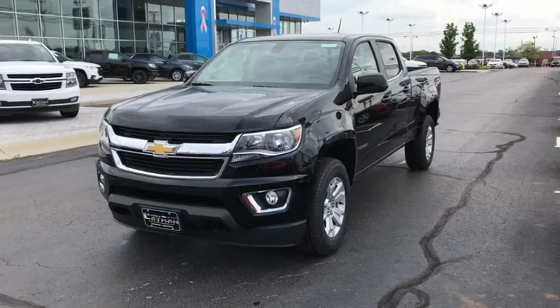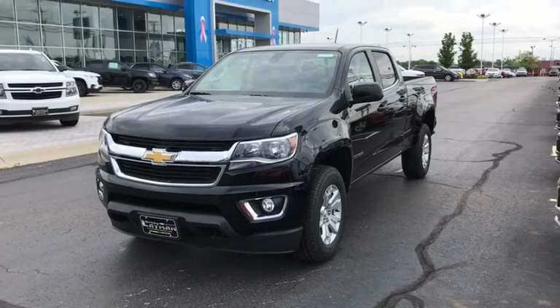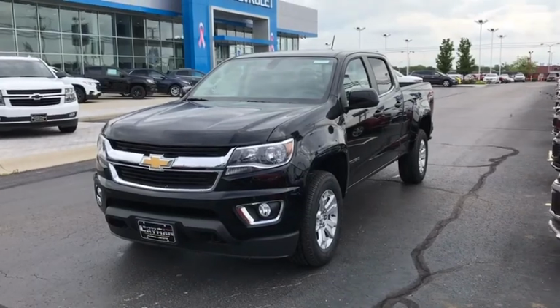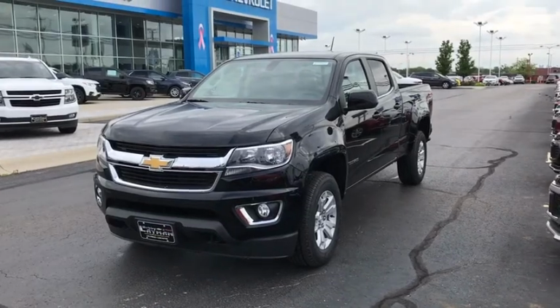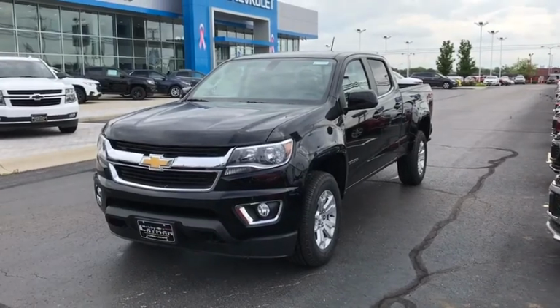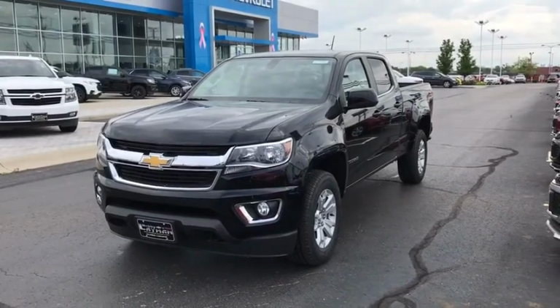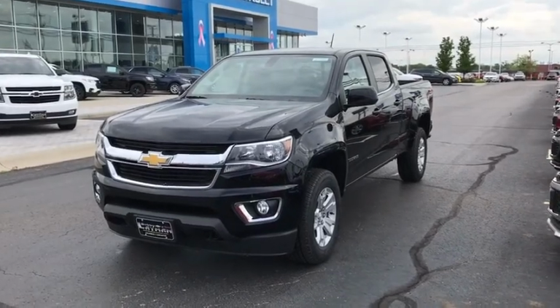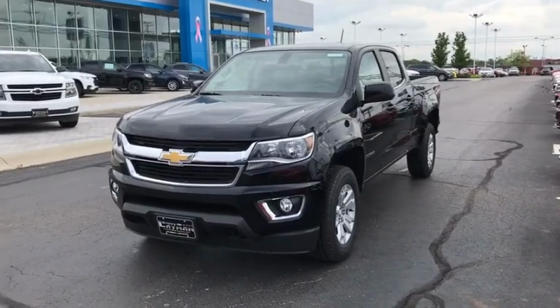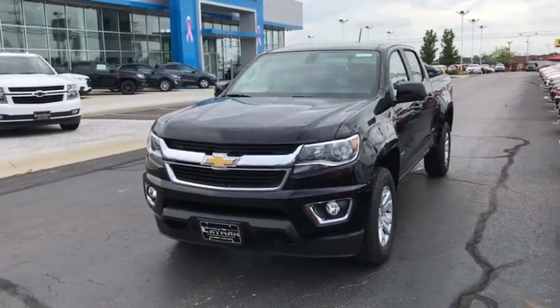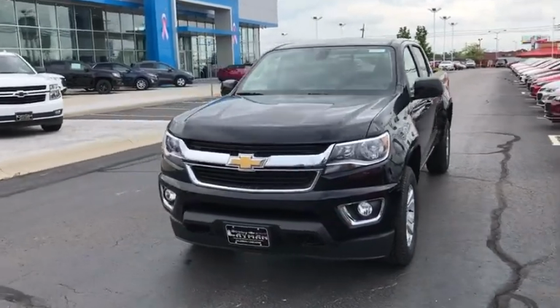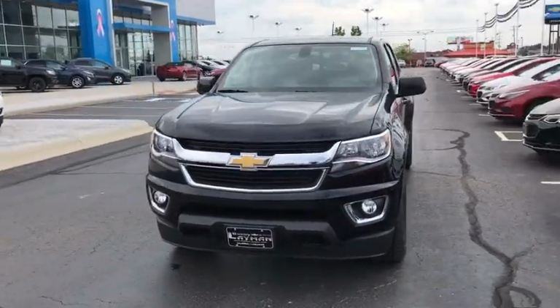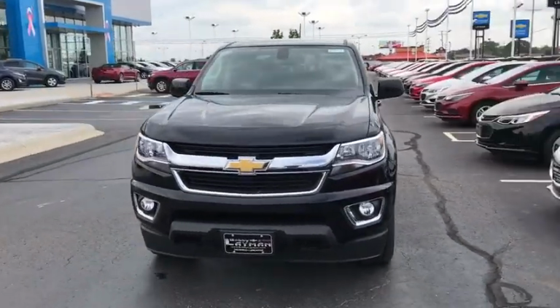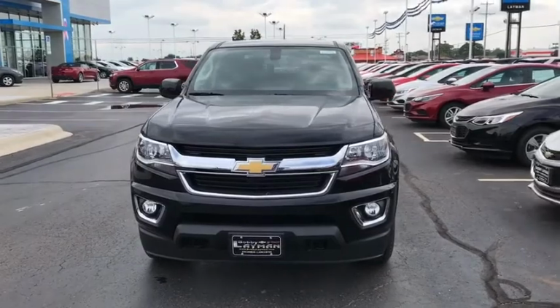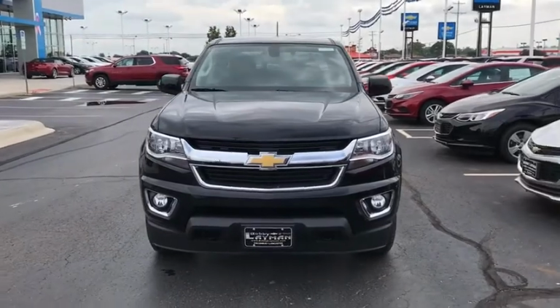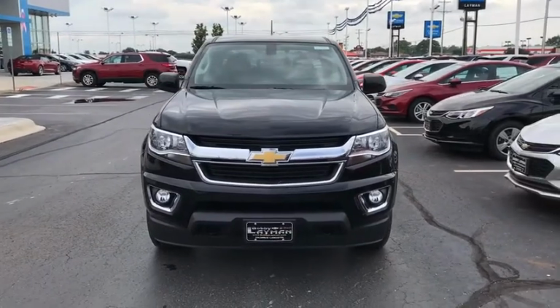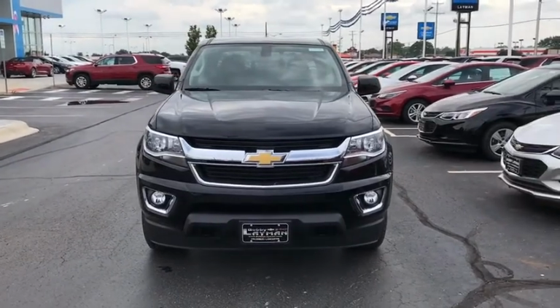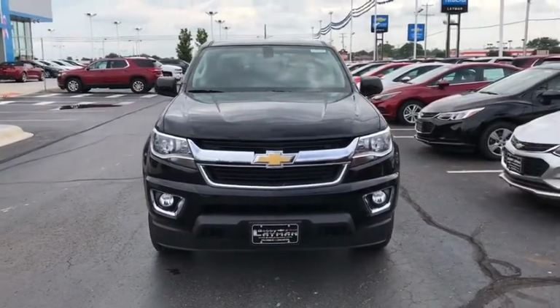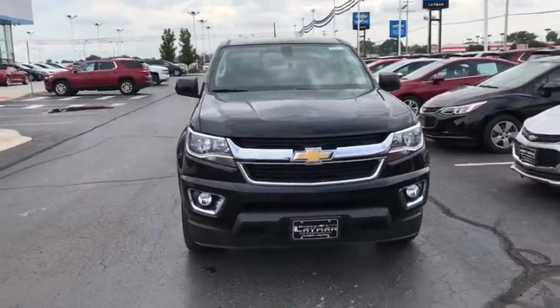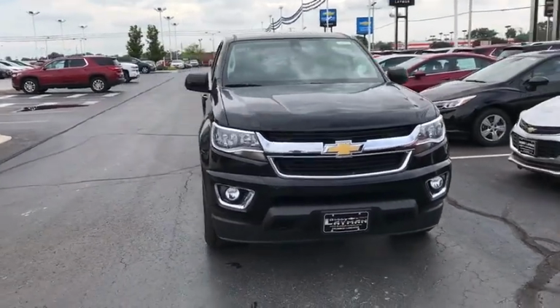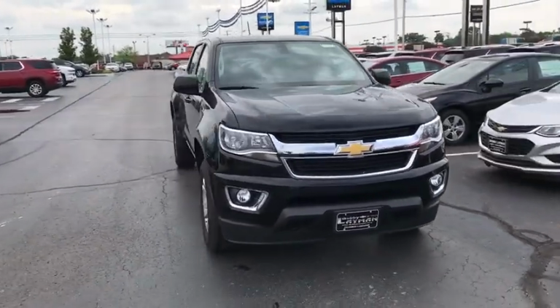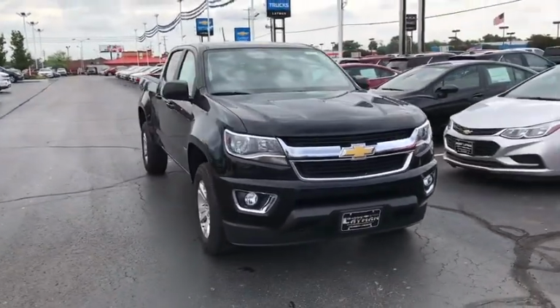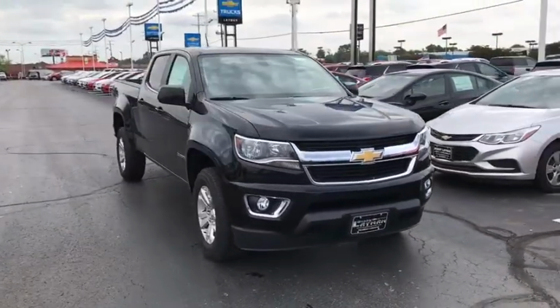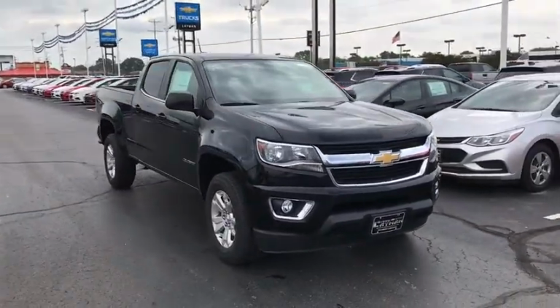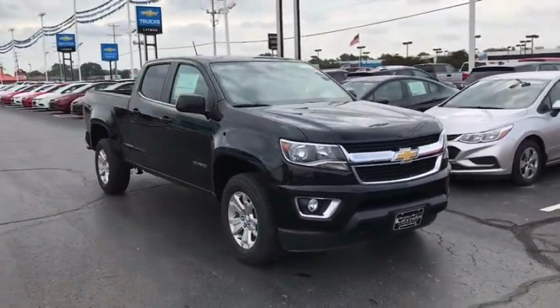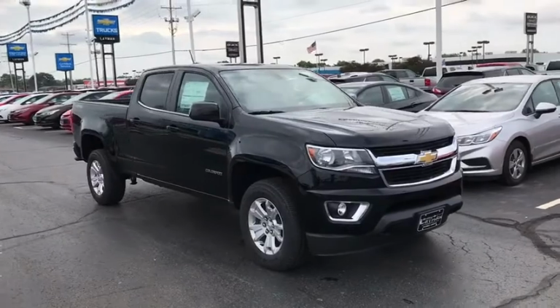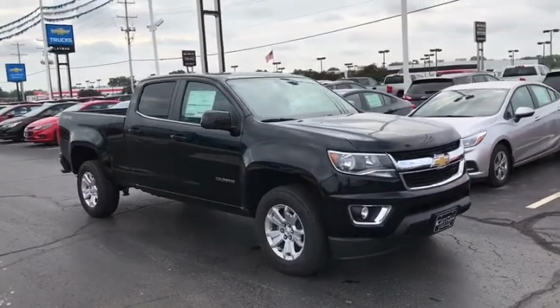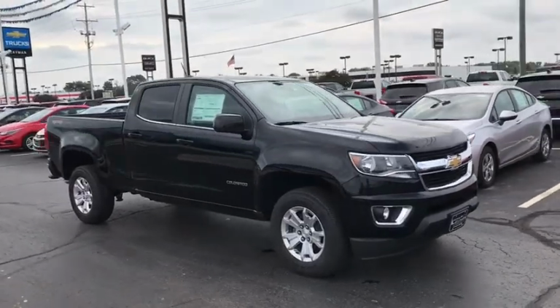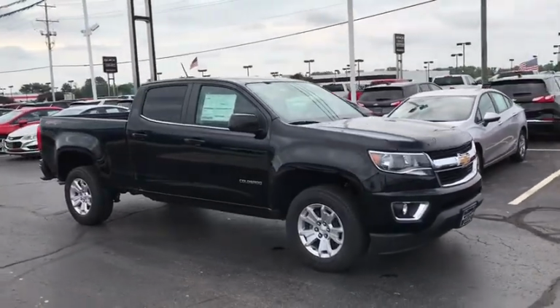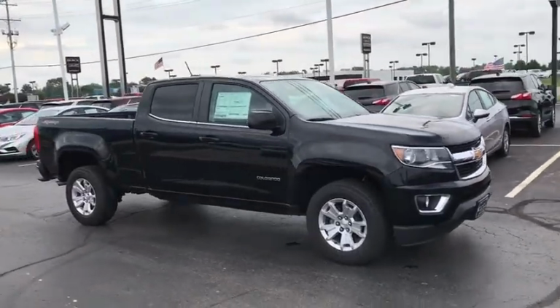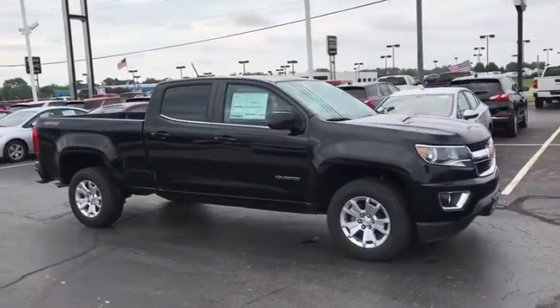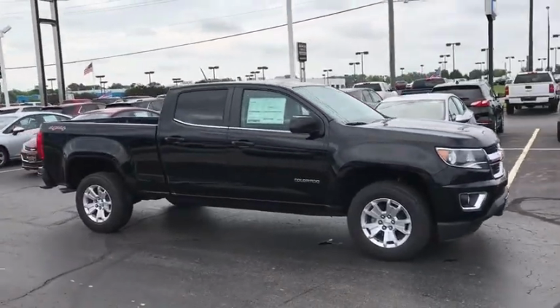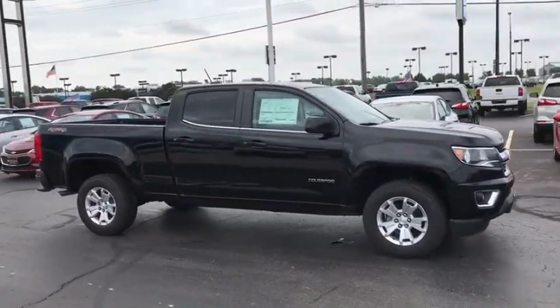The 2018 Chevrolet Colorado. Great hauling capability, powerful, rugged, and a great Chevy price — Colorado is it. This vehicle has less than 100 miles. Here are some of this vehicle's great options.